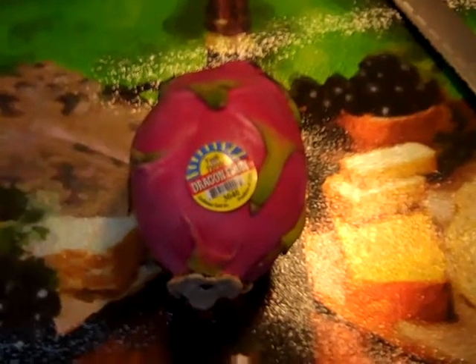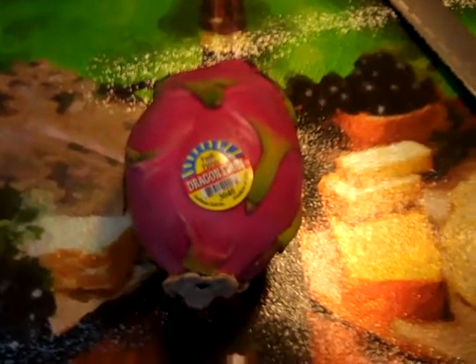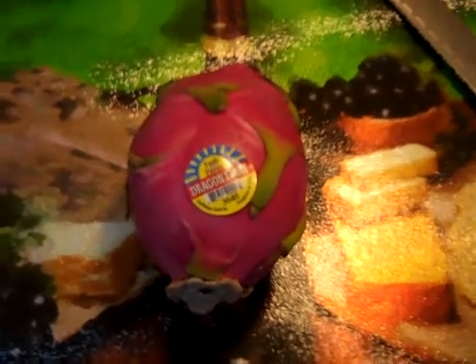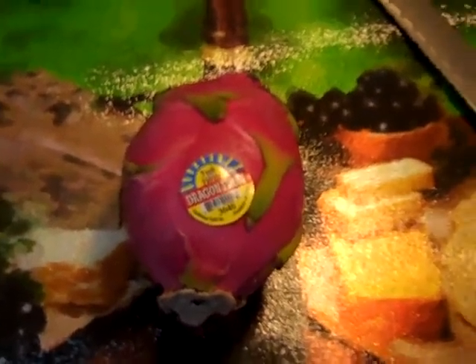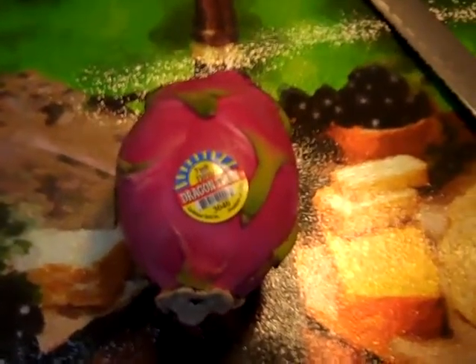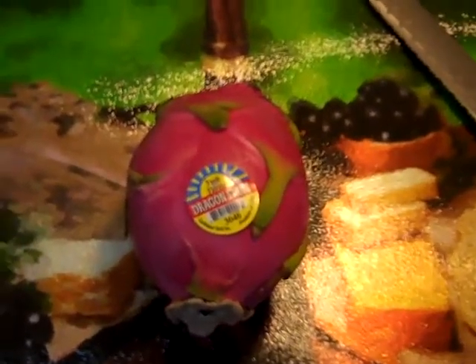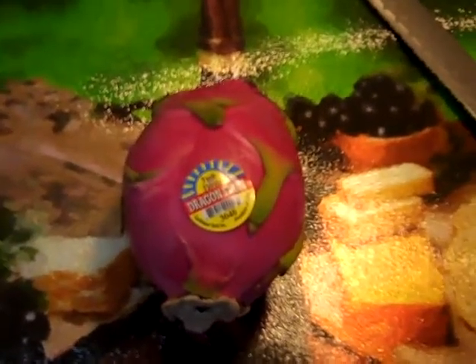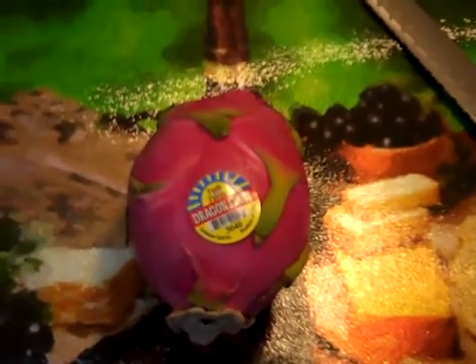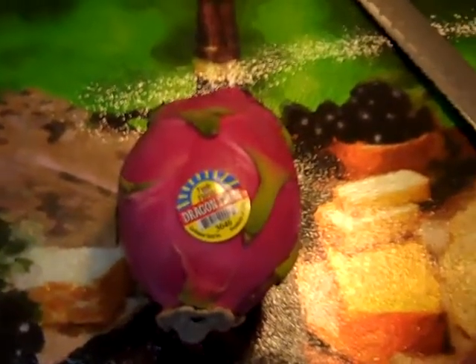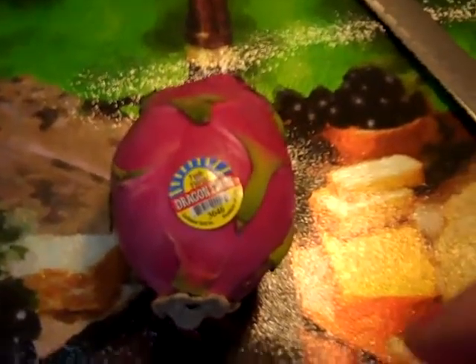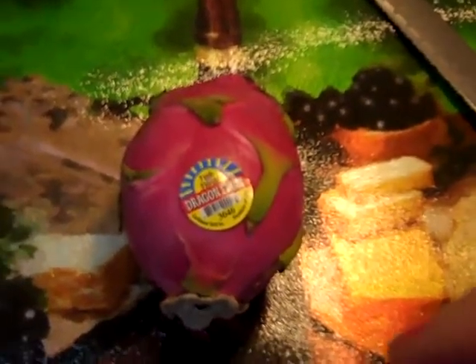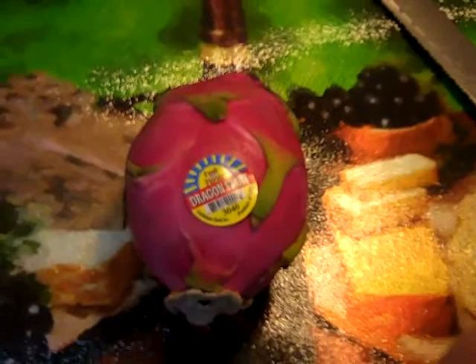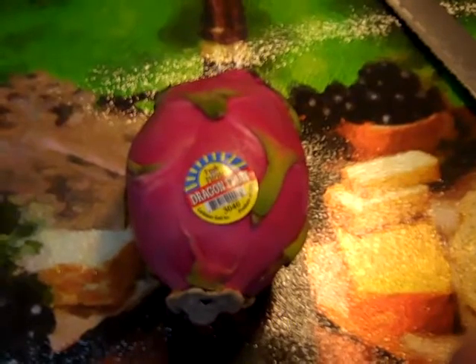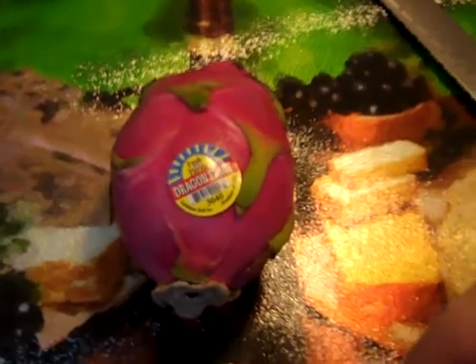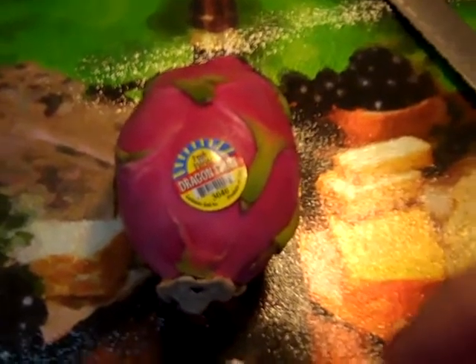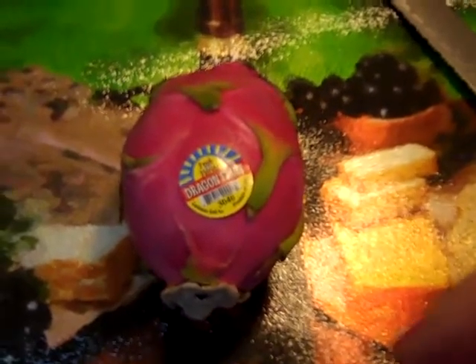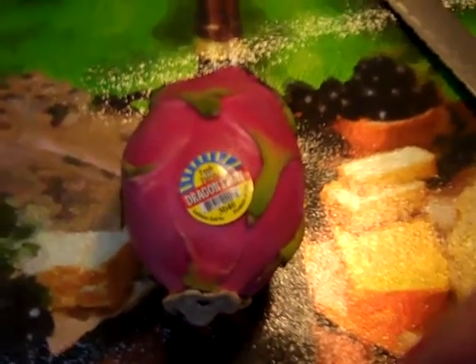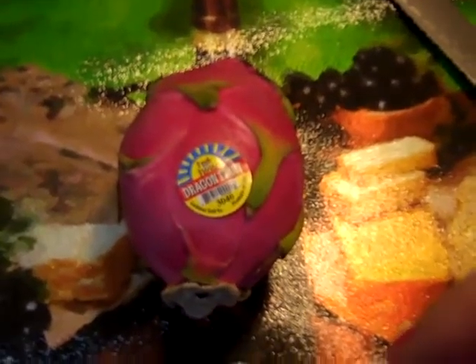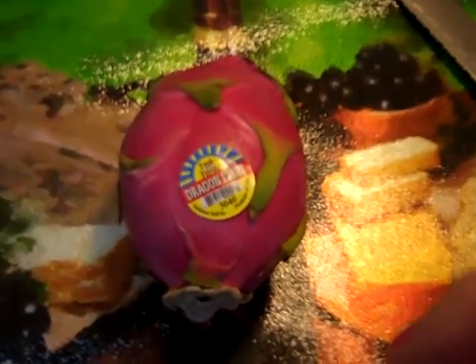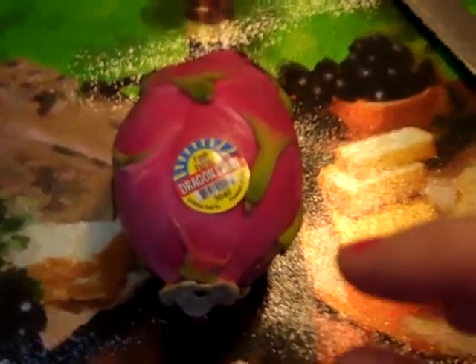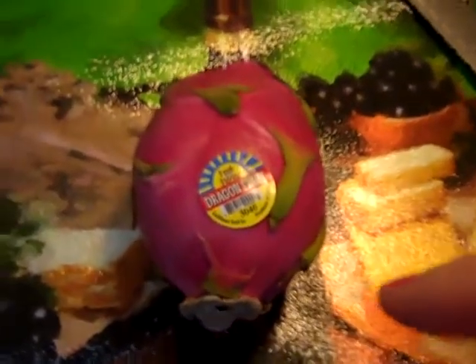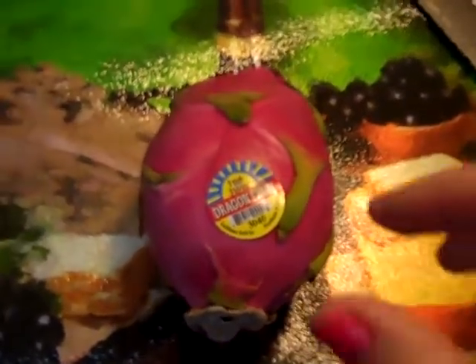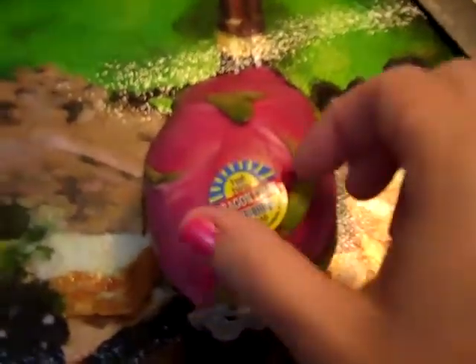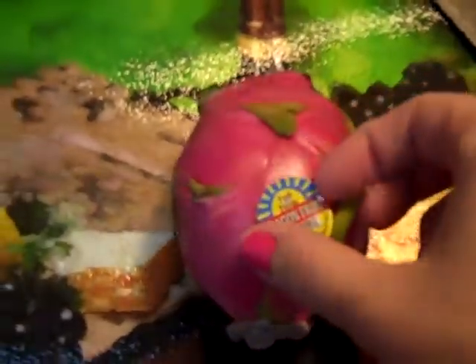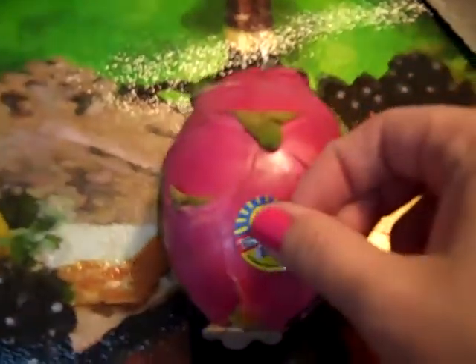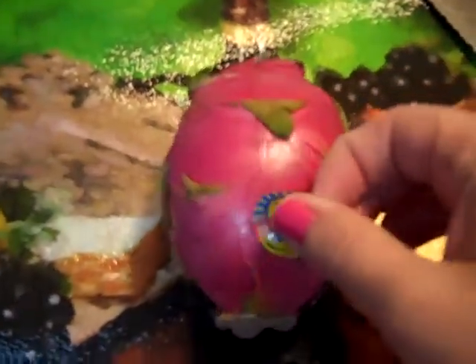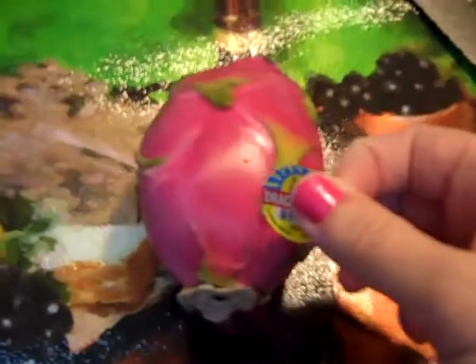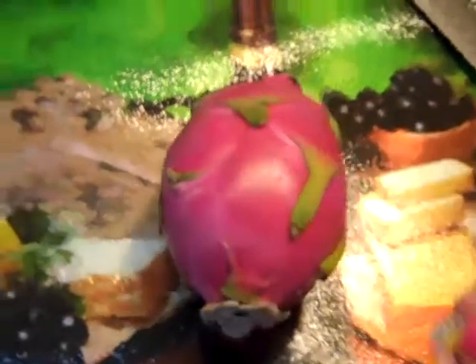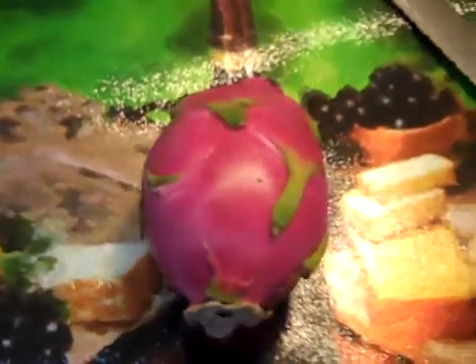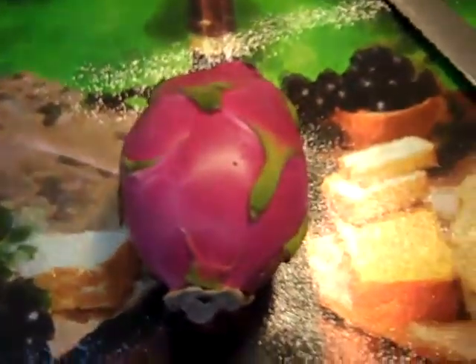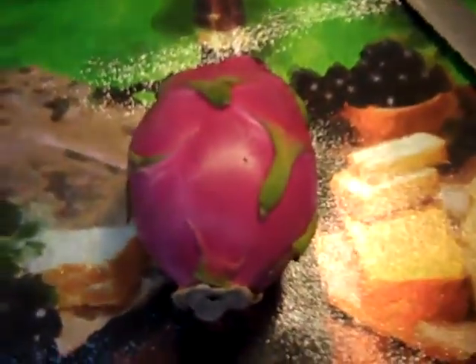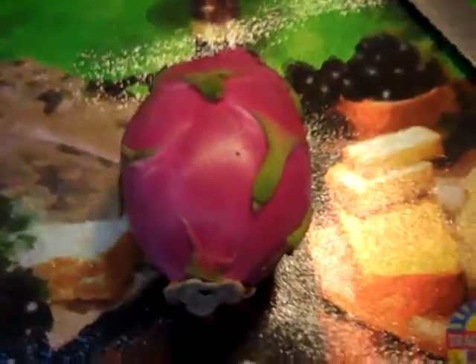Hello! So I figure while my husband and kiddo are out and about, I will do another grocery market find — new food that I've never had before.